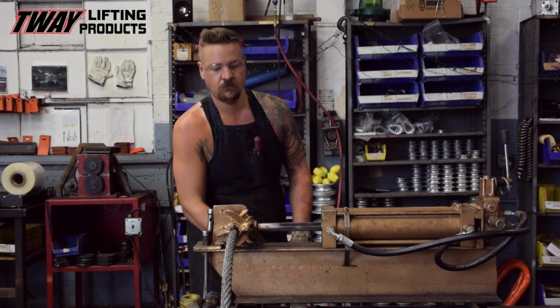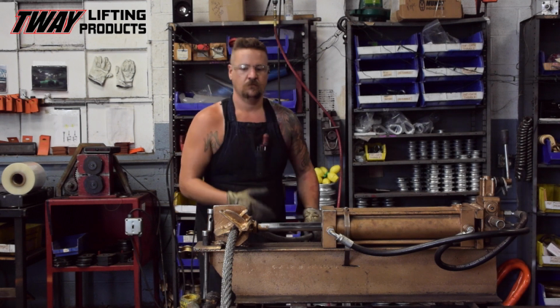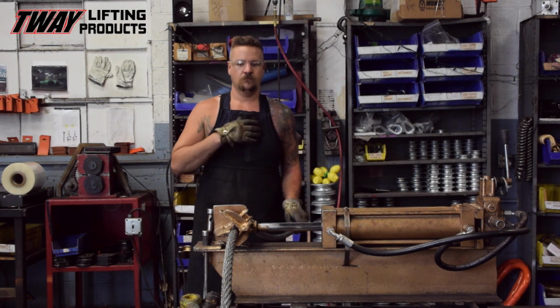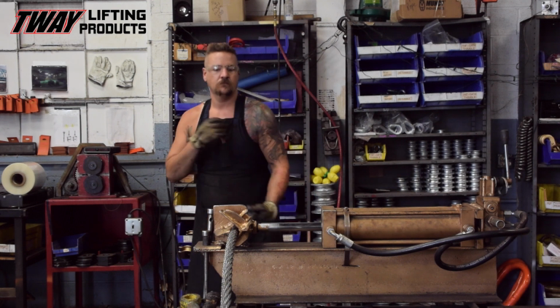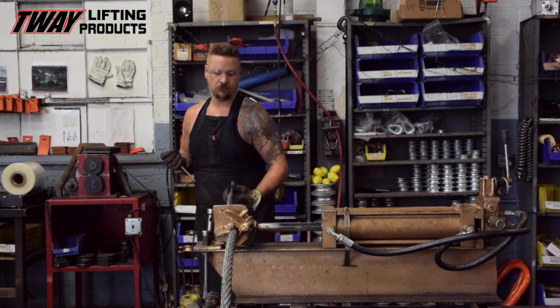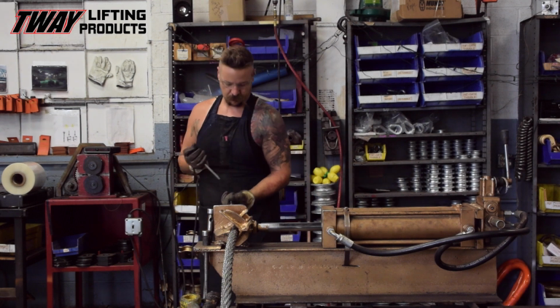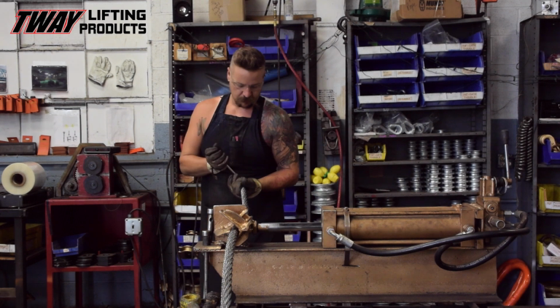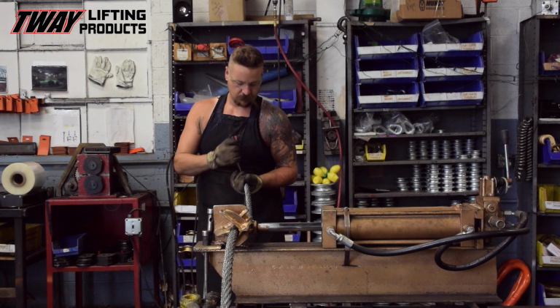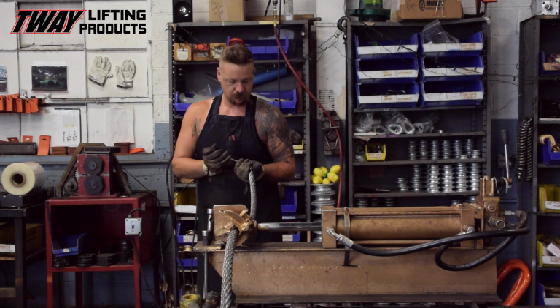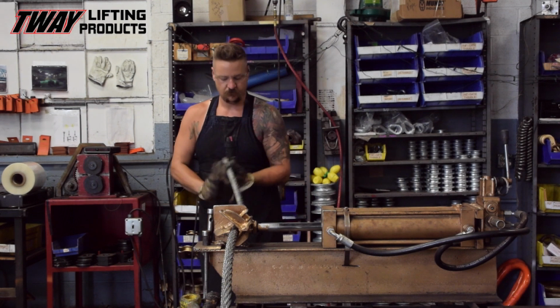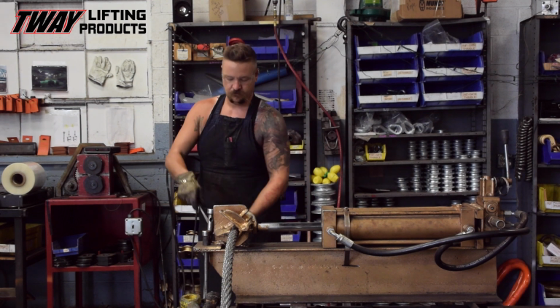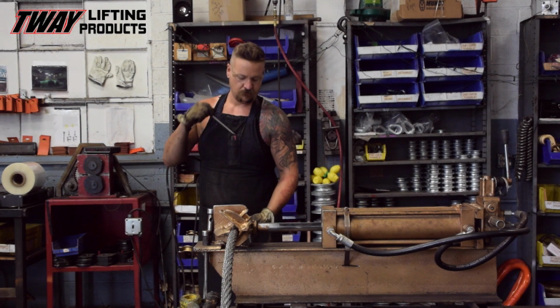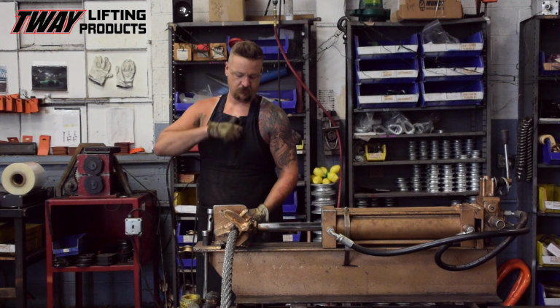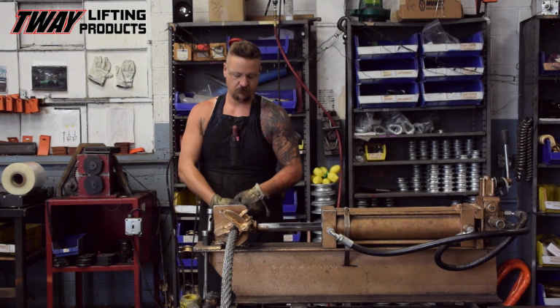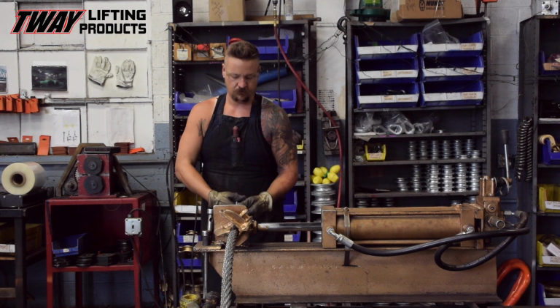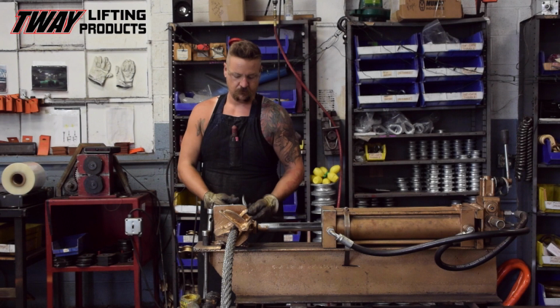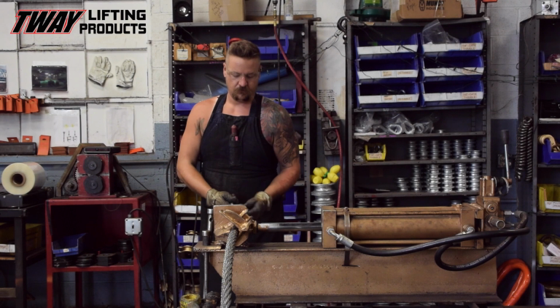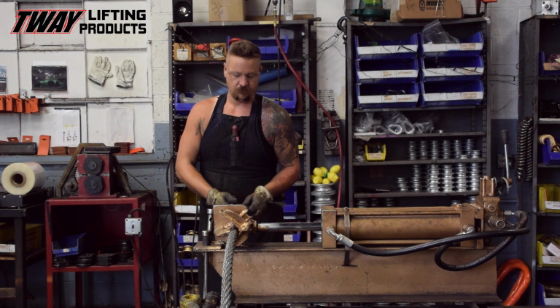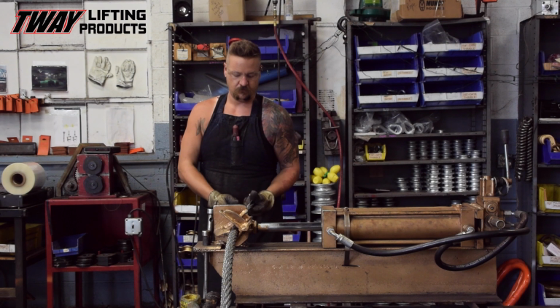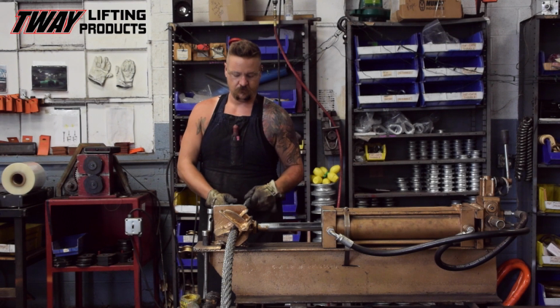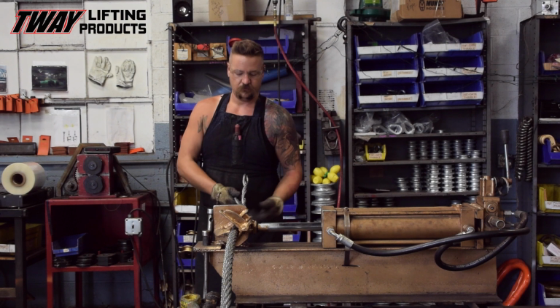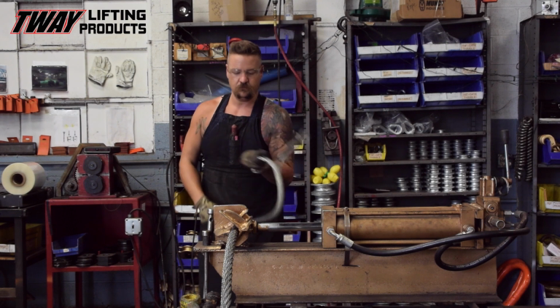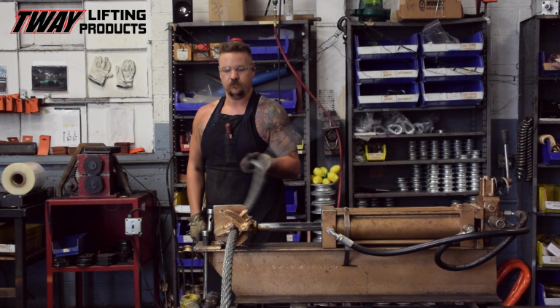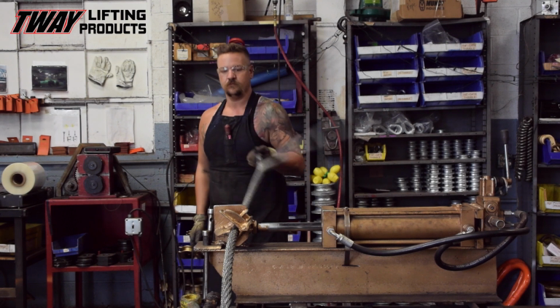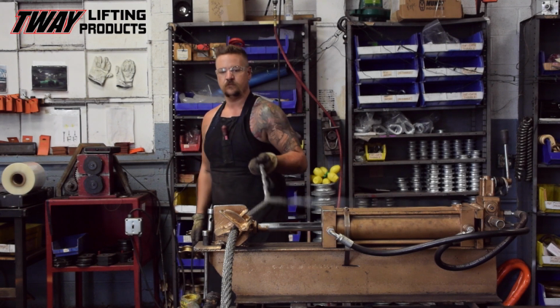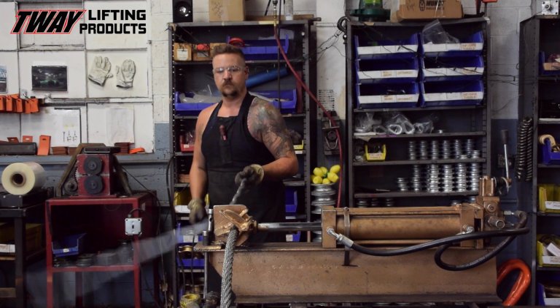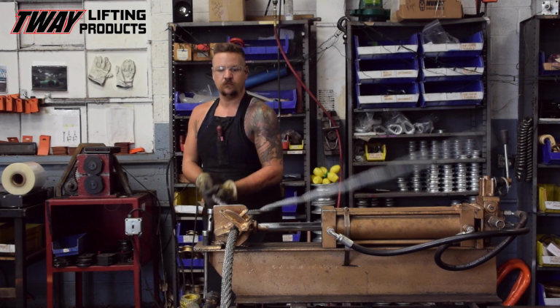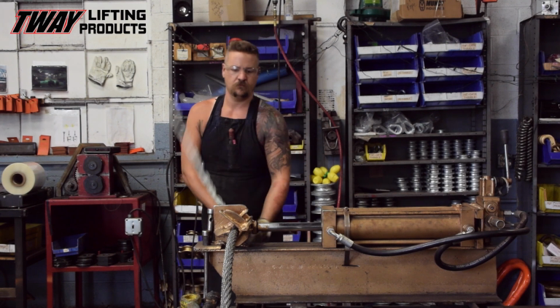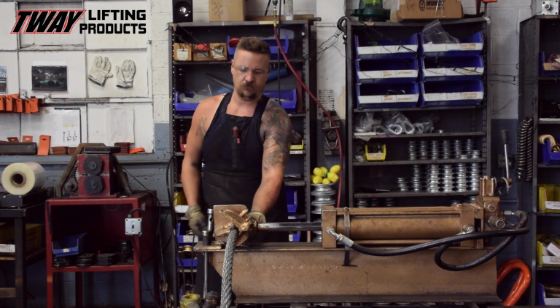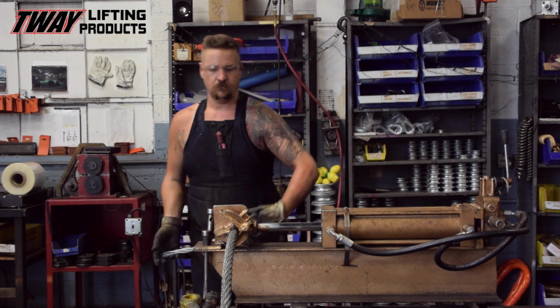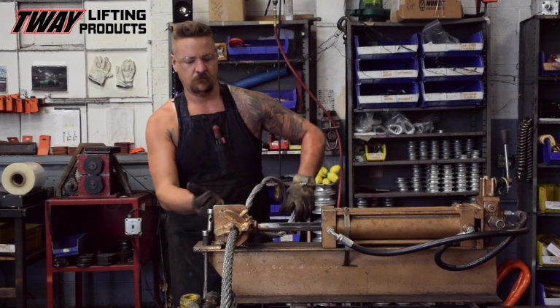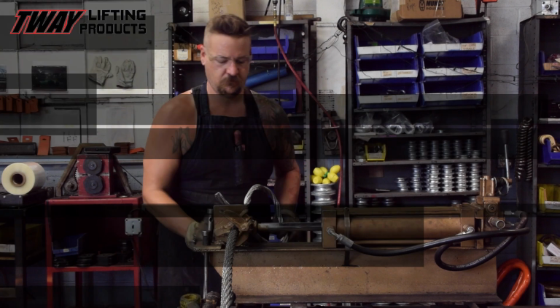Before clamping the rope into a work holding vise, a steel compression sleeve is slipped onto the end of the rope, then the rope is unwound to 7 lays that will render the correct eye size.